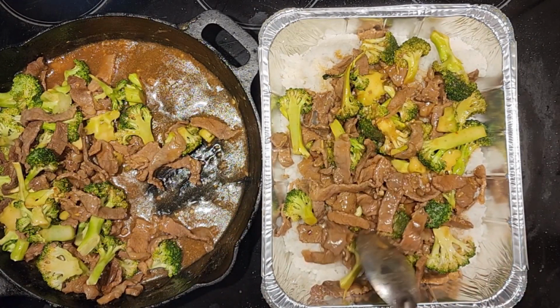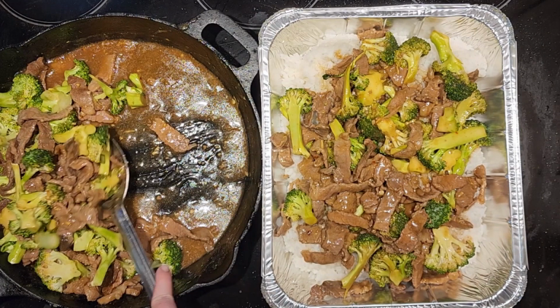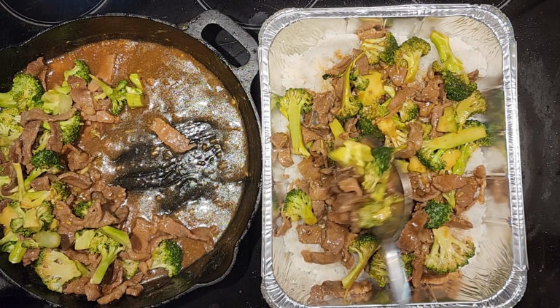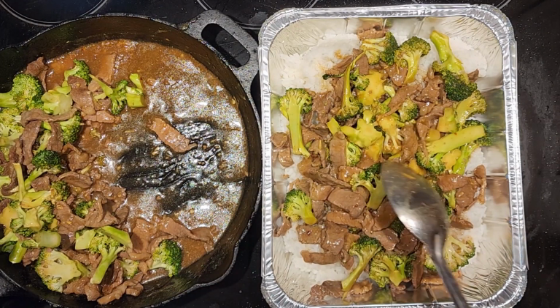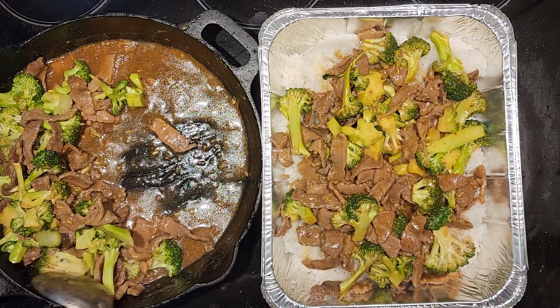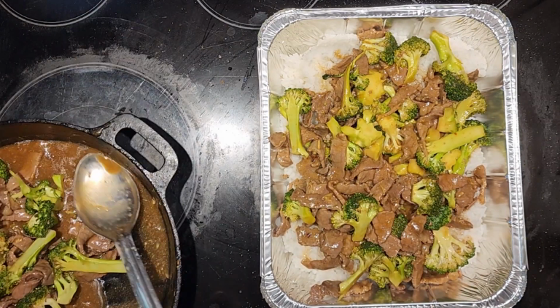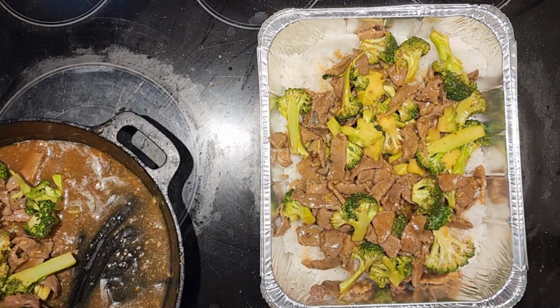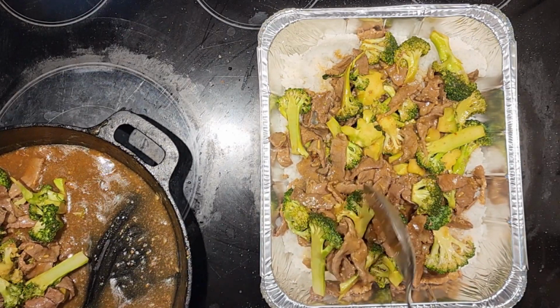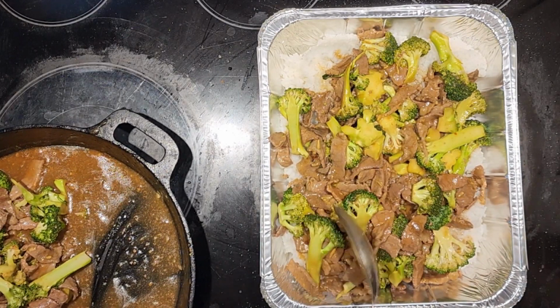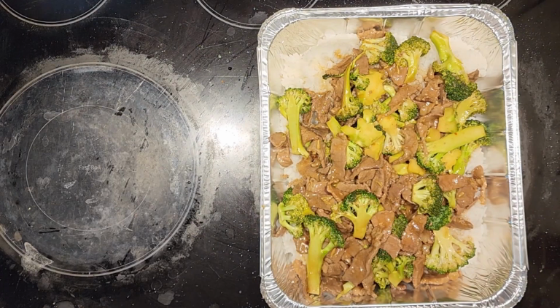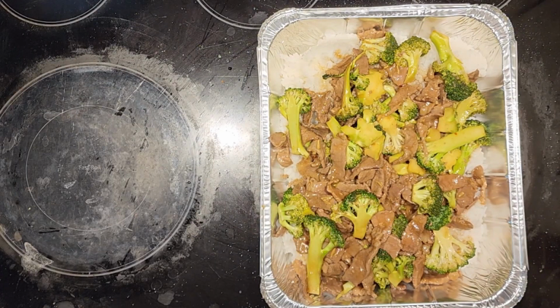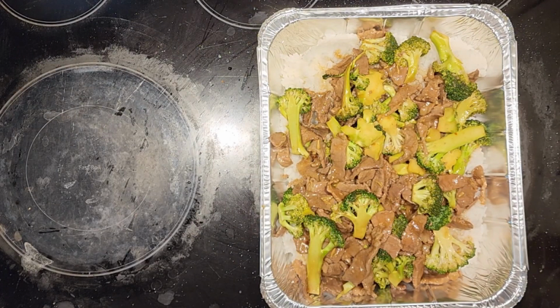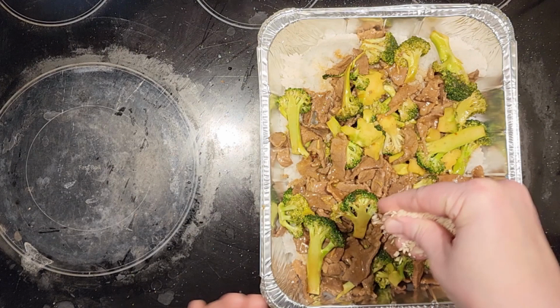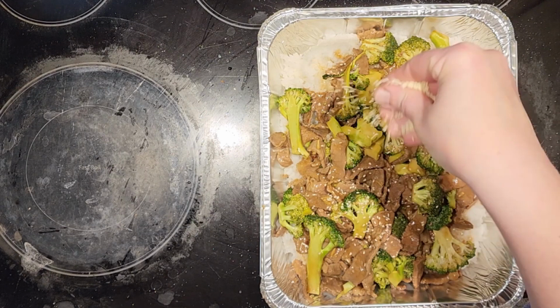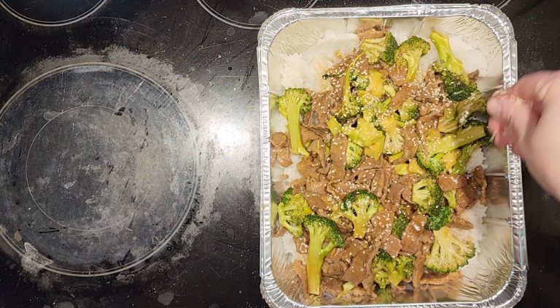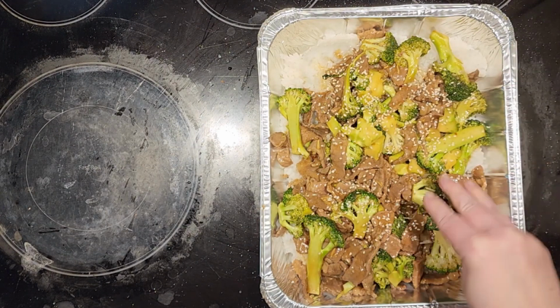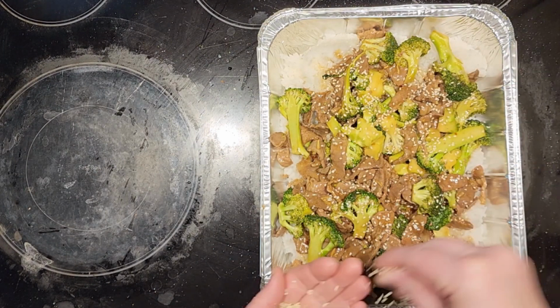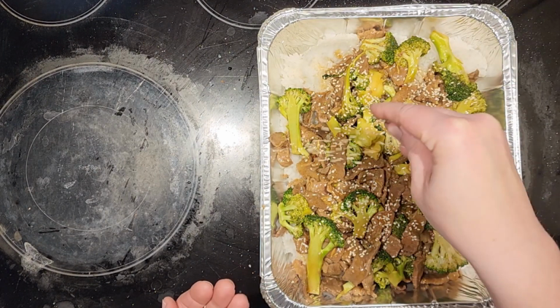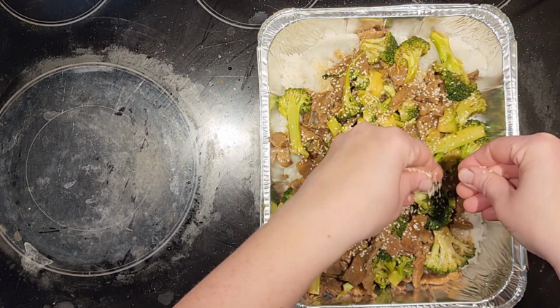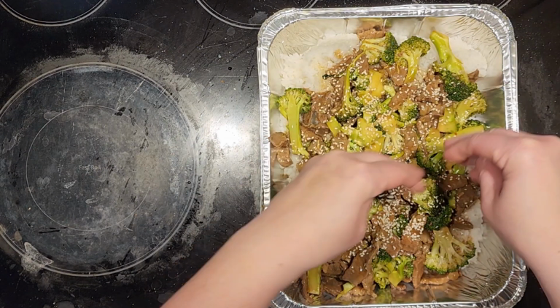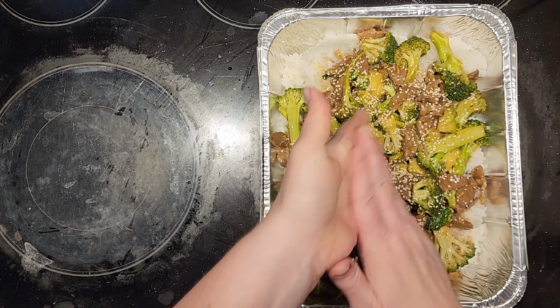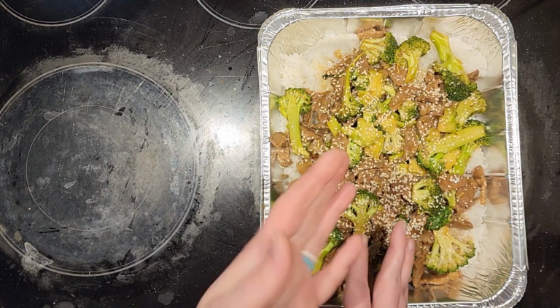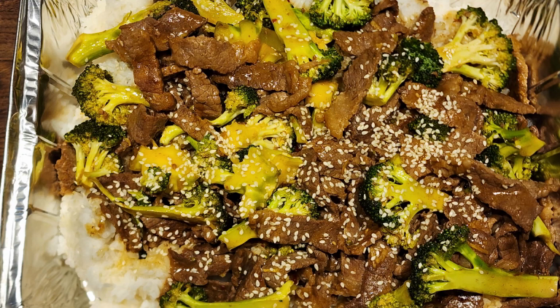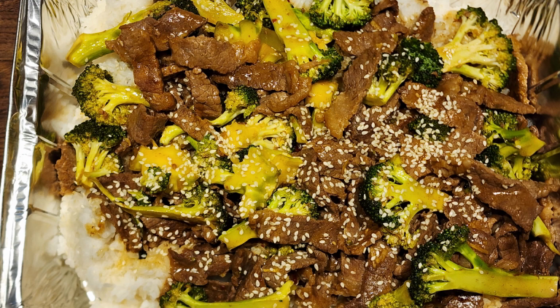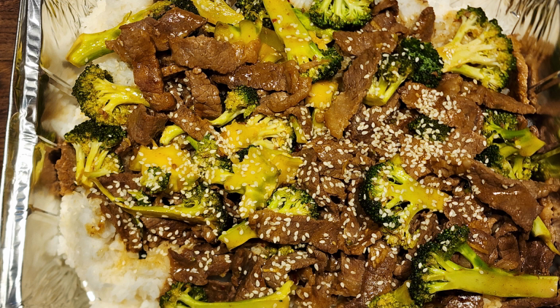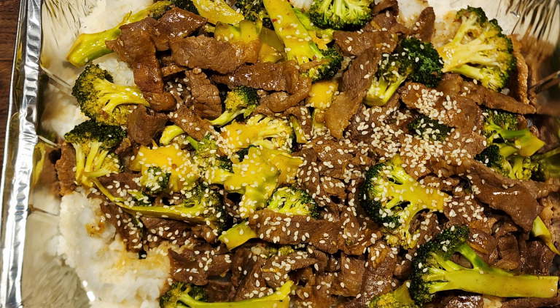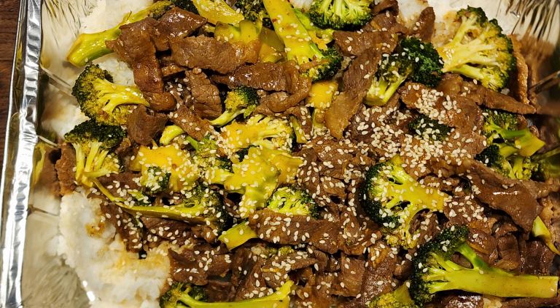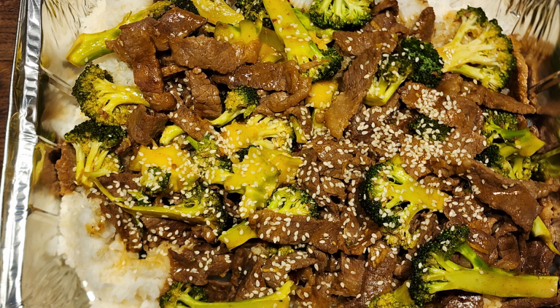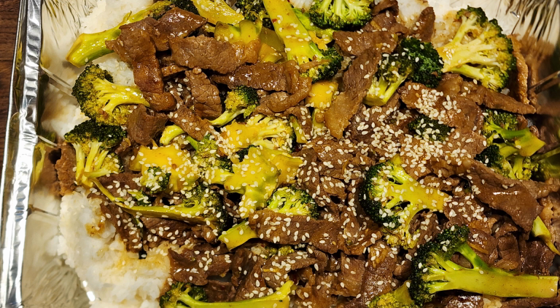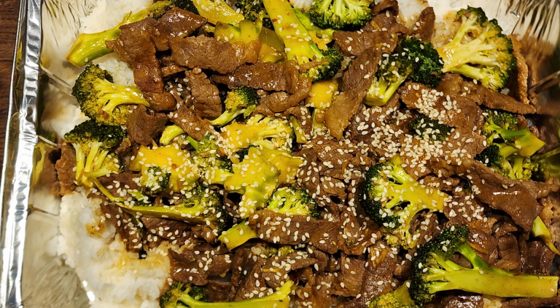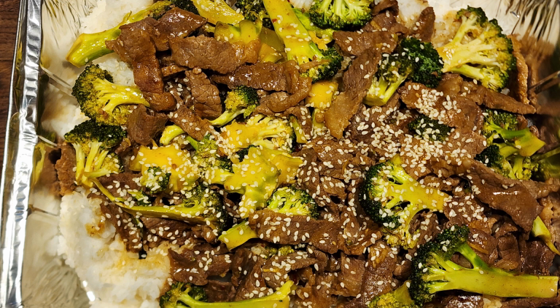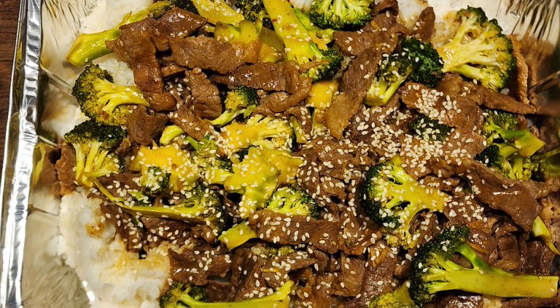It is that easy, you guys — it is delicious and so perfect for bringing to a family member that might need something, a new mom, or just for a busy night. I hope you enjoyed this video. If you did, please like, subscribe, and share our channel with your friends, and as always, have a blessed day!